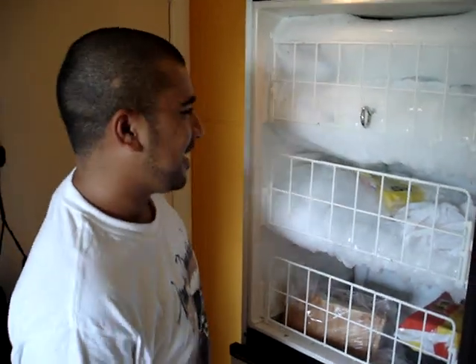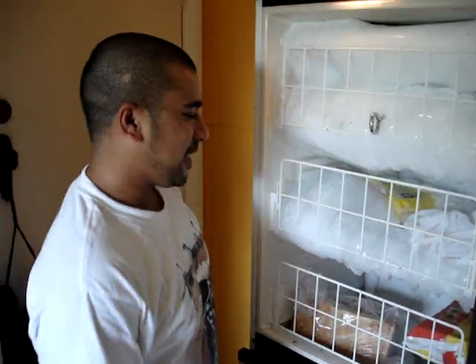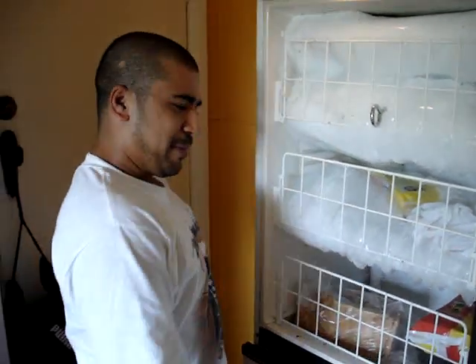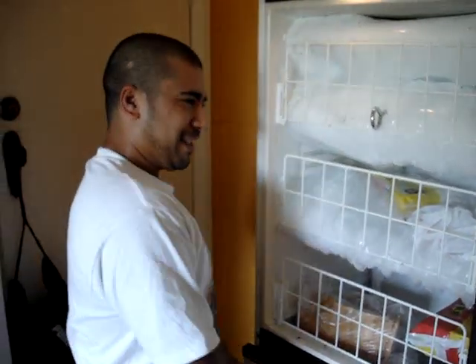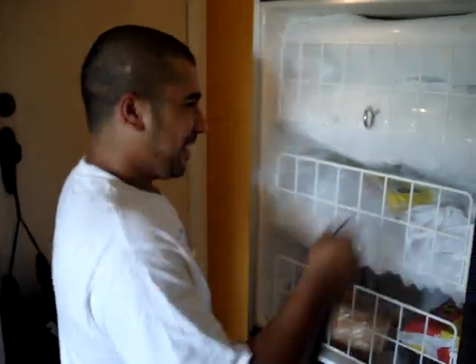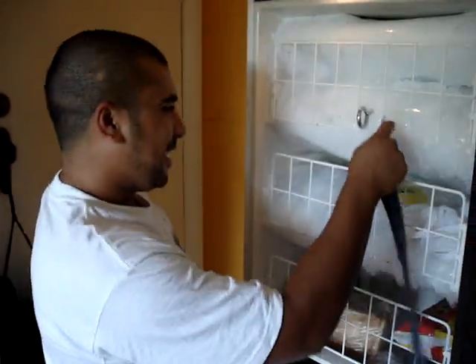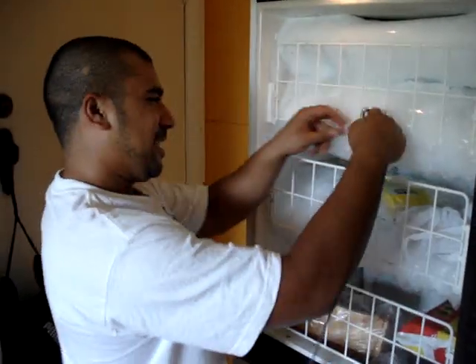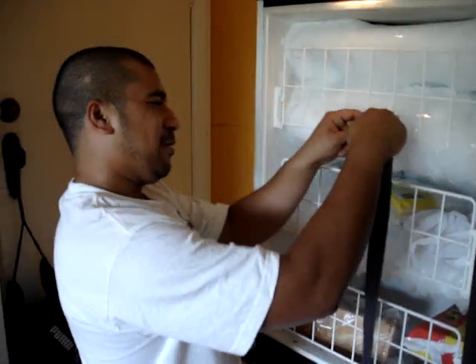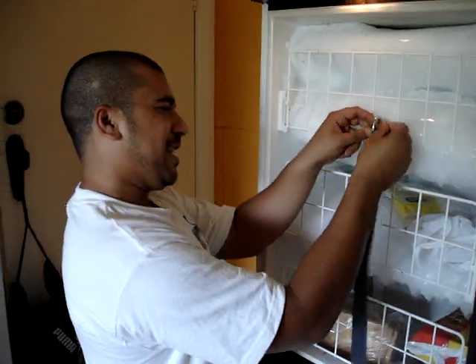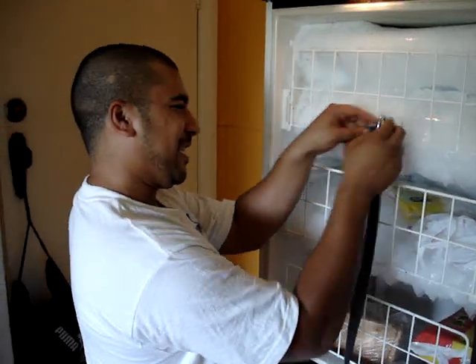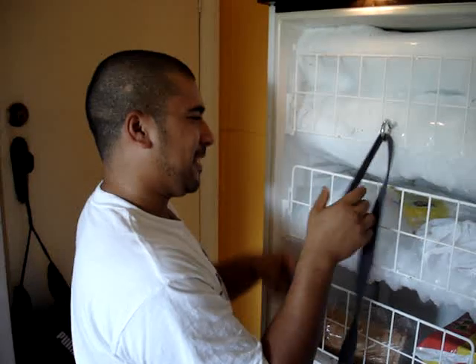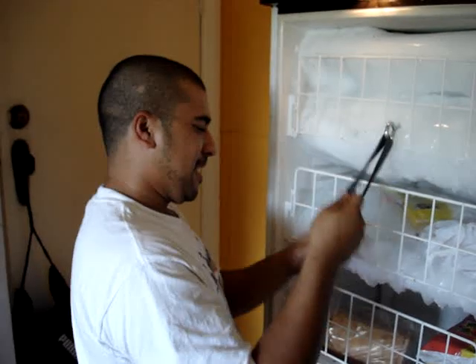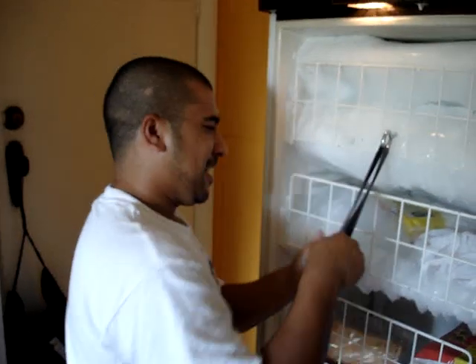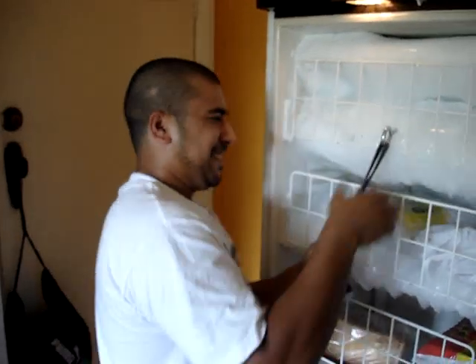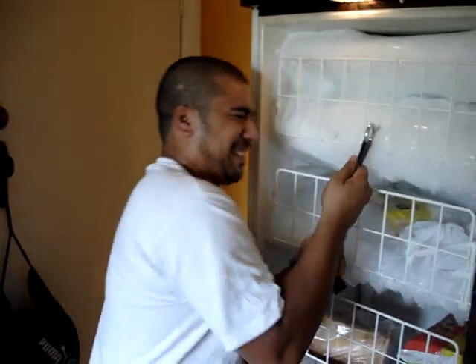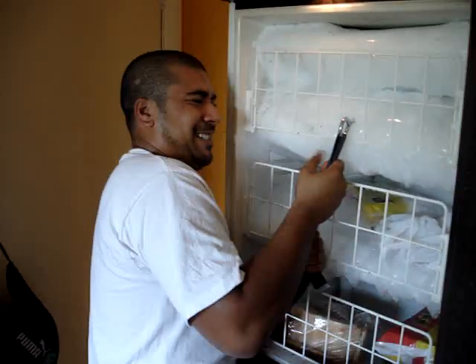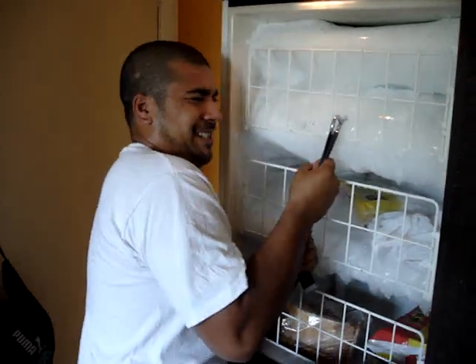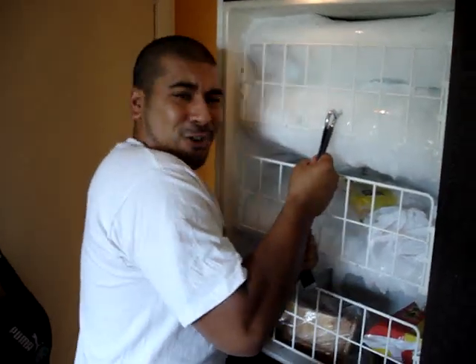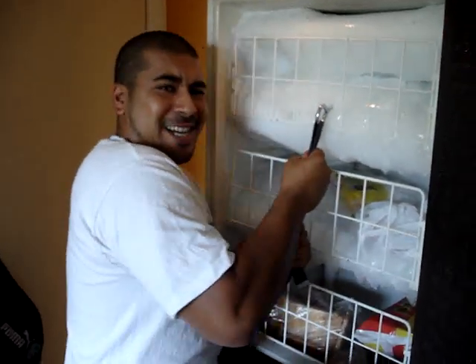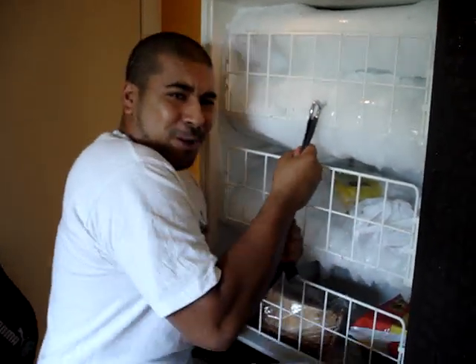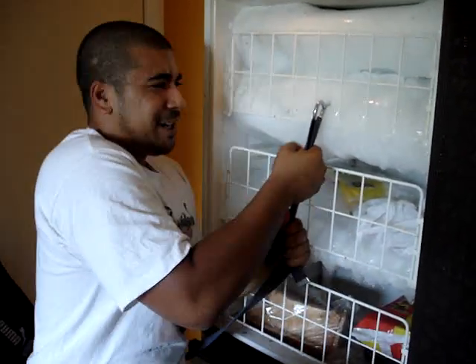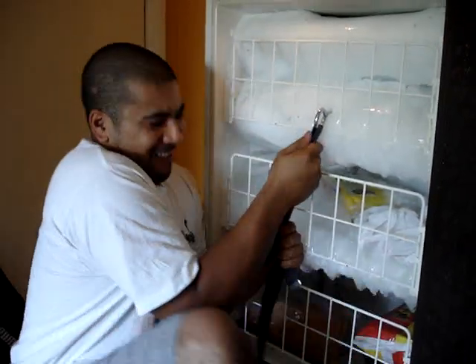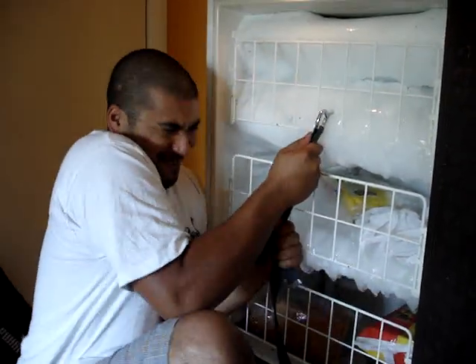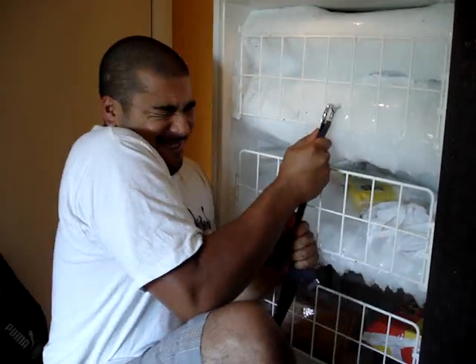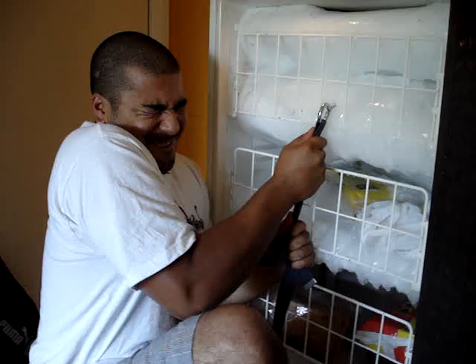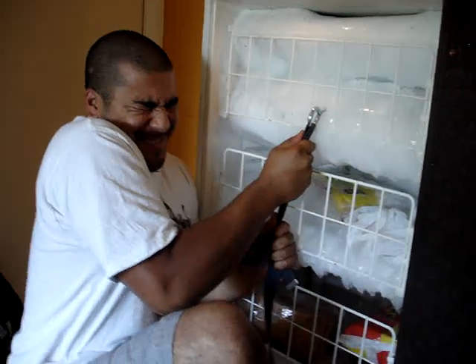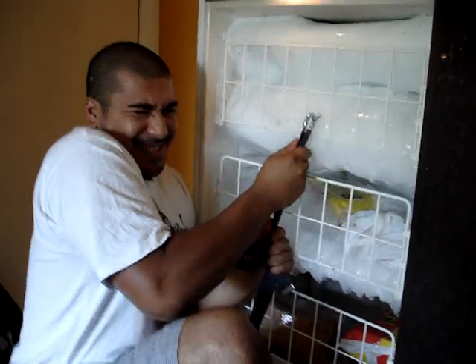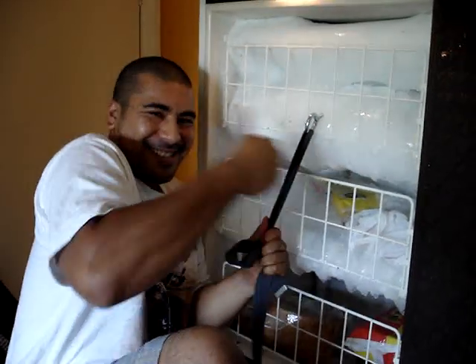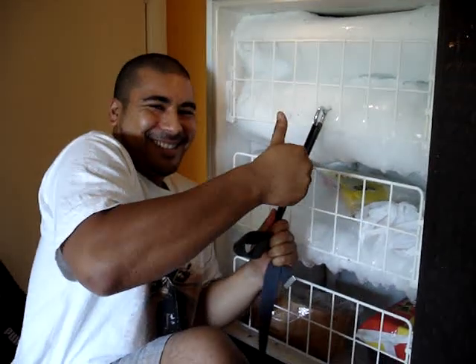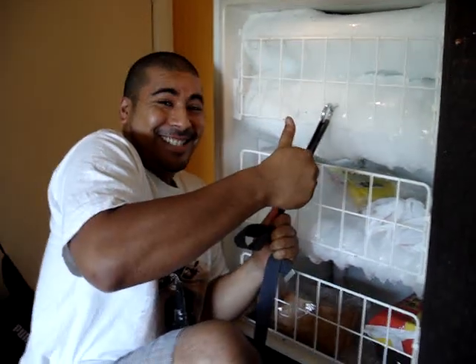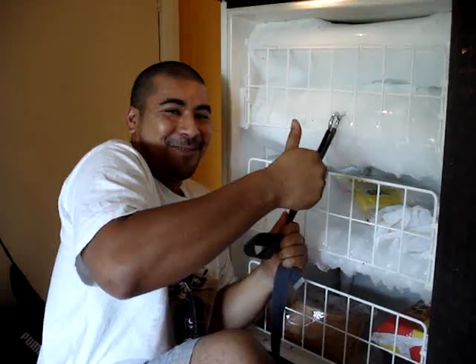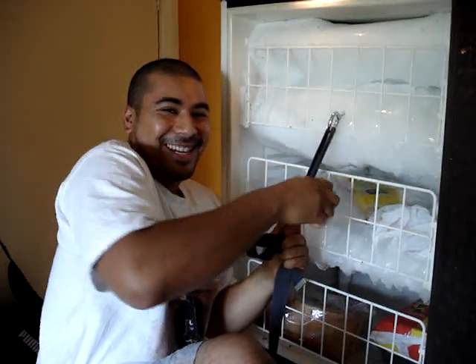So, you get your belt, put it in there. It's strong now, you can climb your fridge. That's the tip for today.